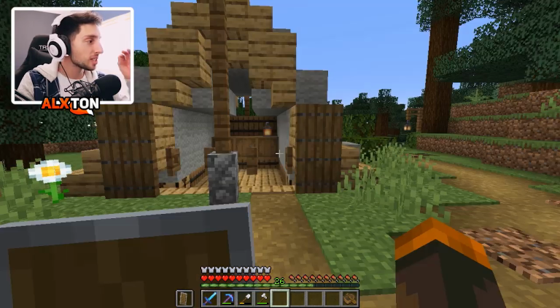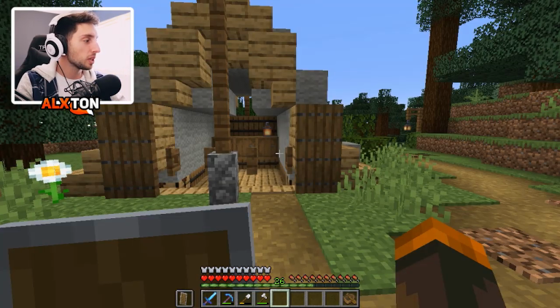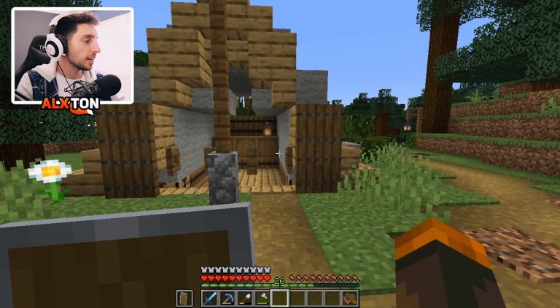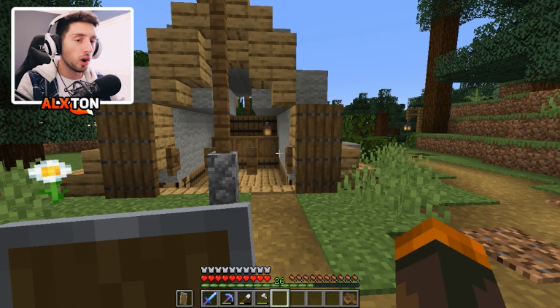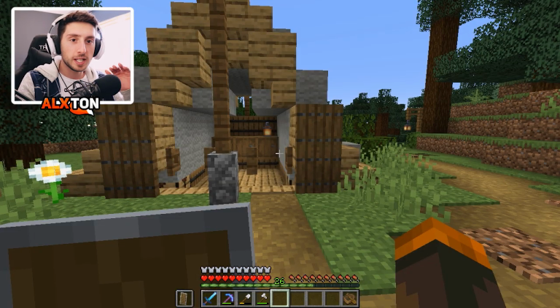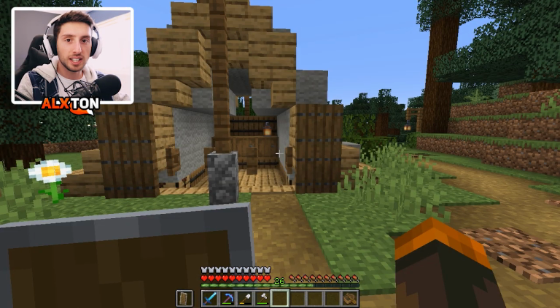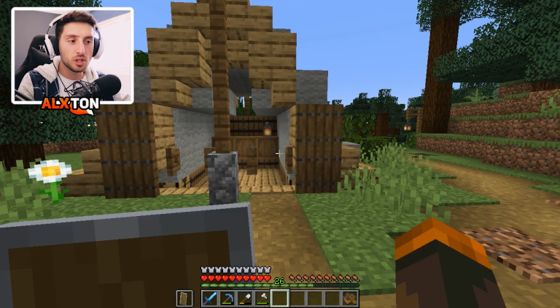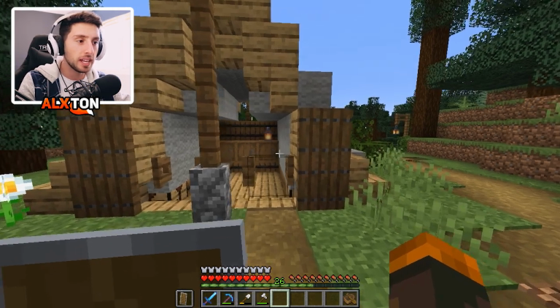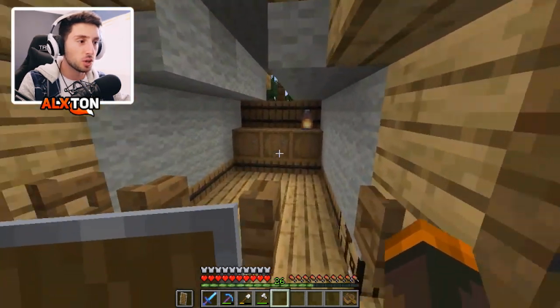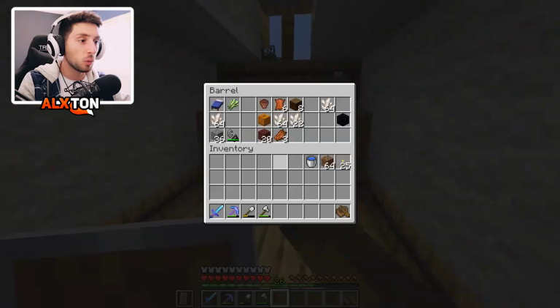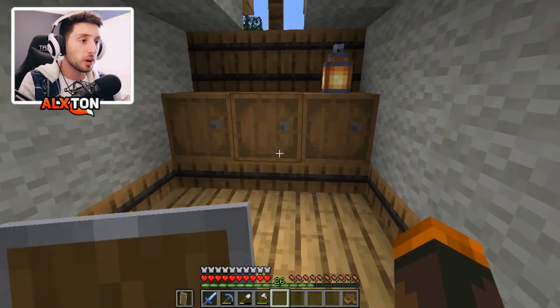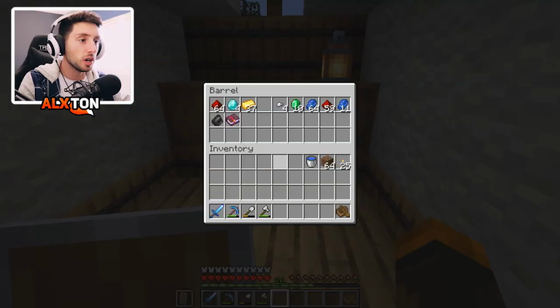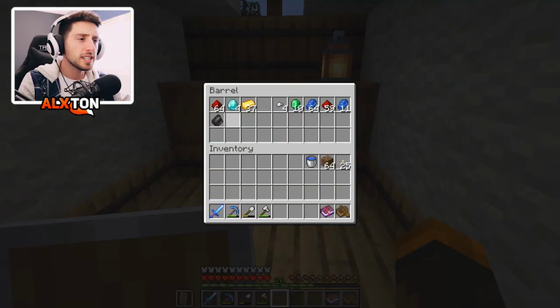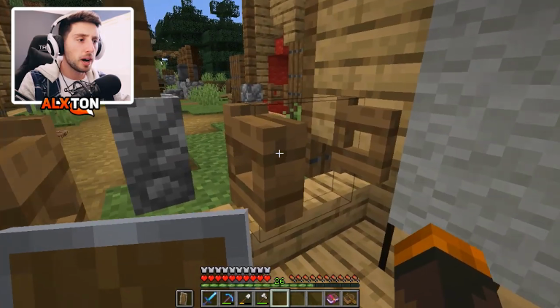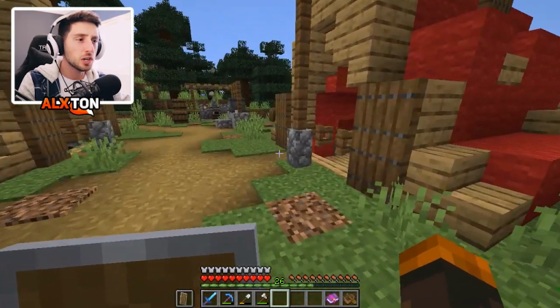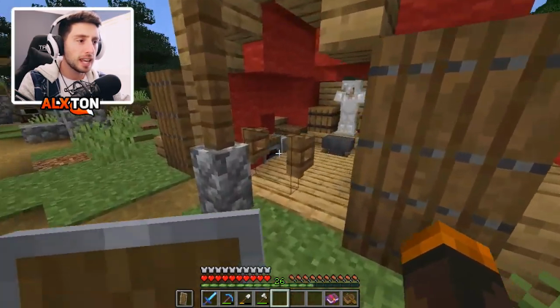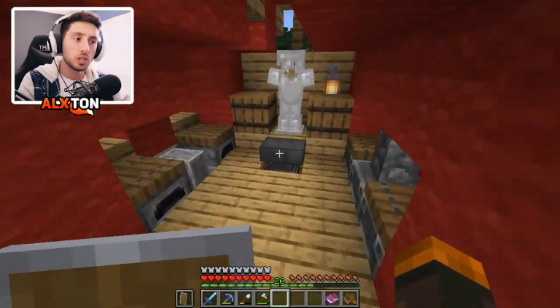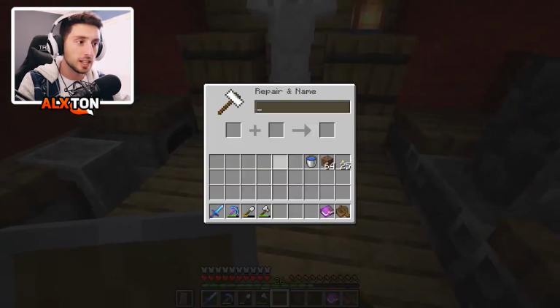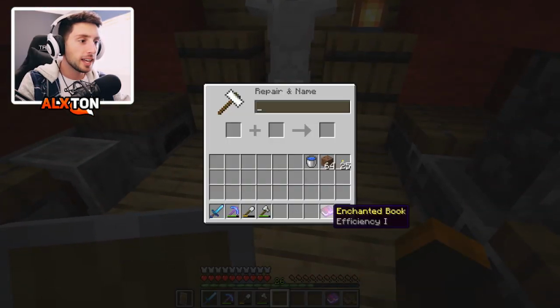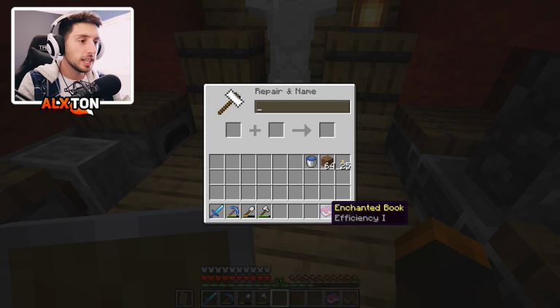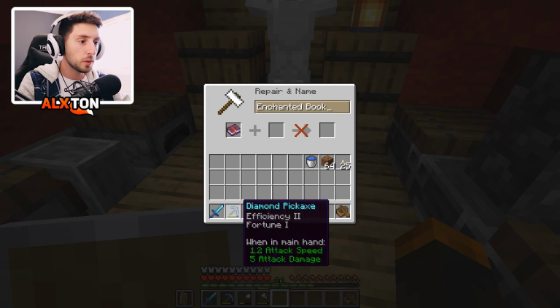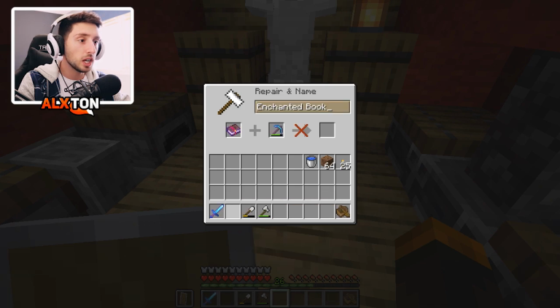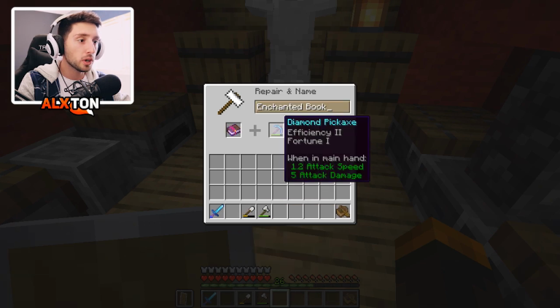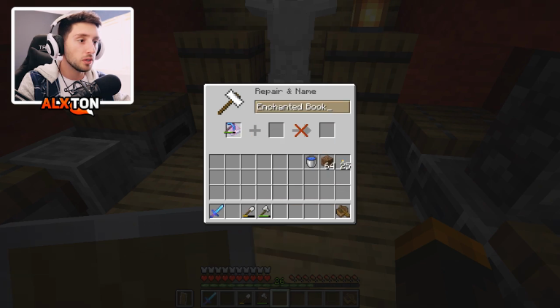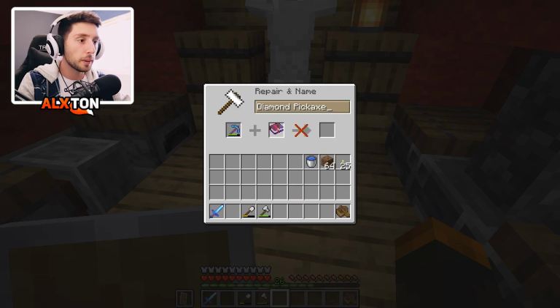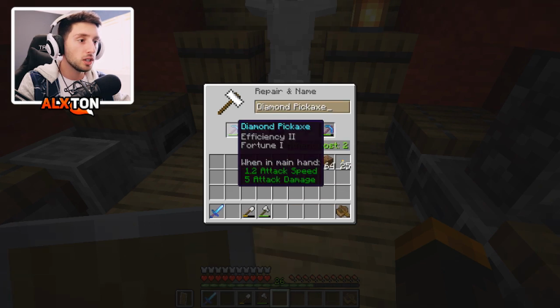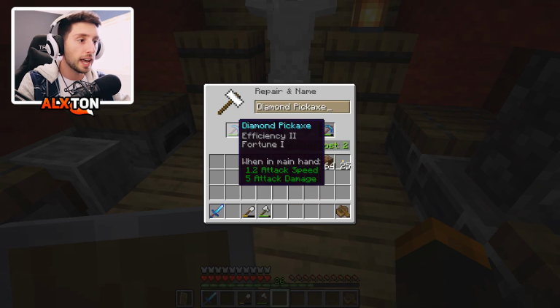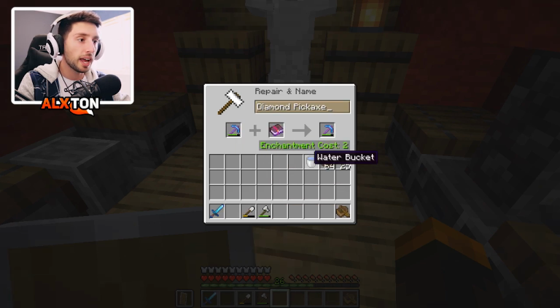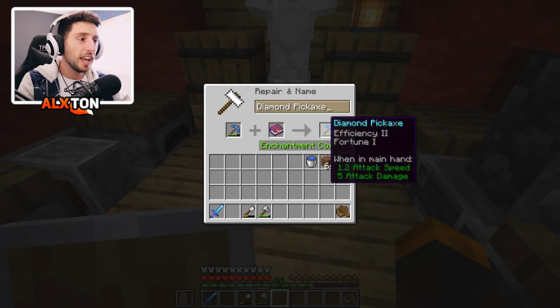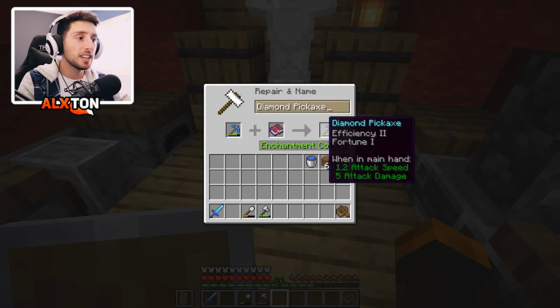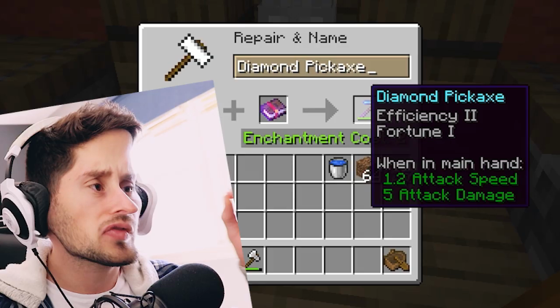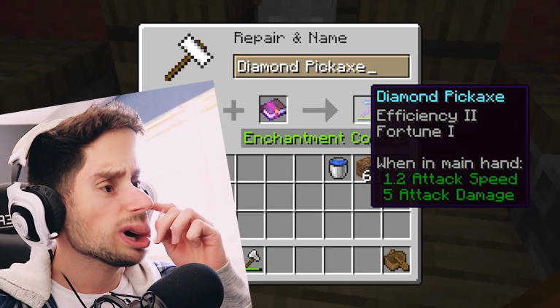There is essentially a nice wall that's protecting our villagers from any potential threat. One thing I want to do is - I thought about it - I should make an anvil, which I did. We should probably put our brand new pickaxe that we have and make it a - what?